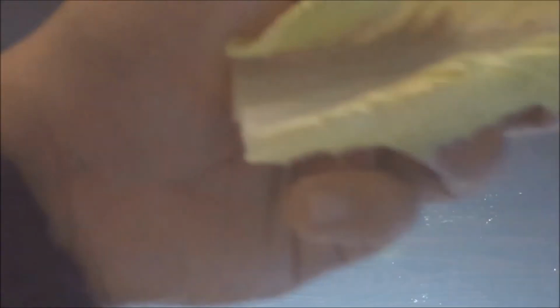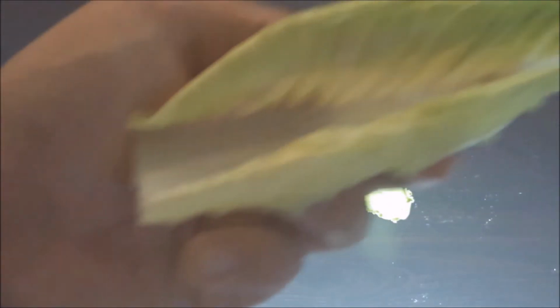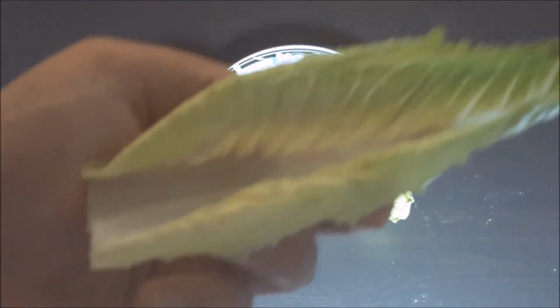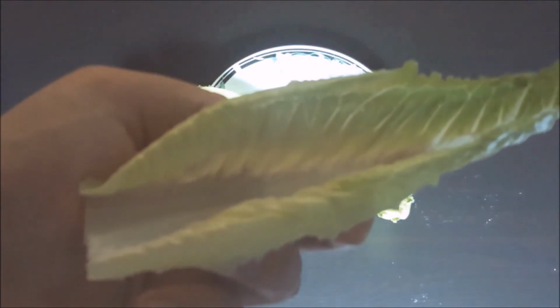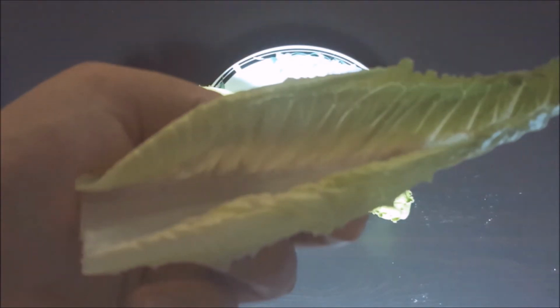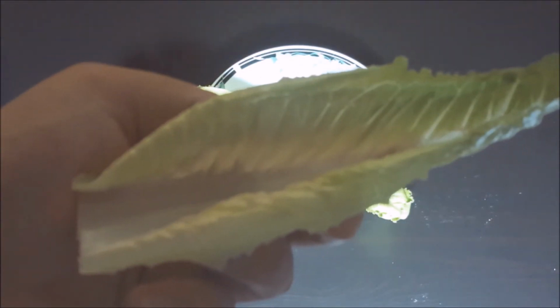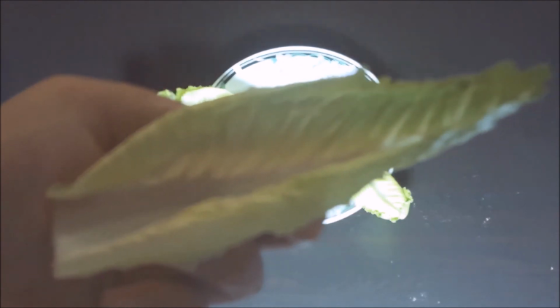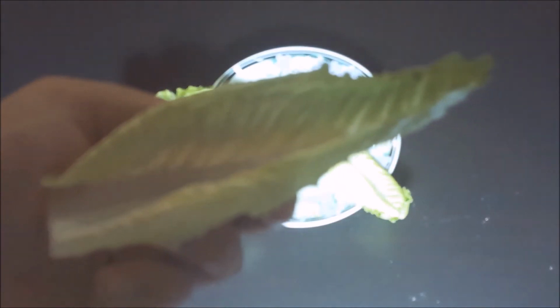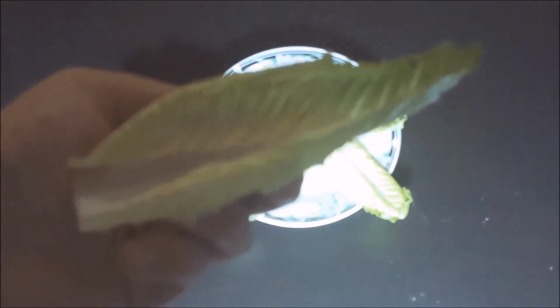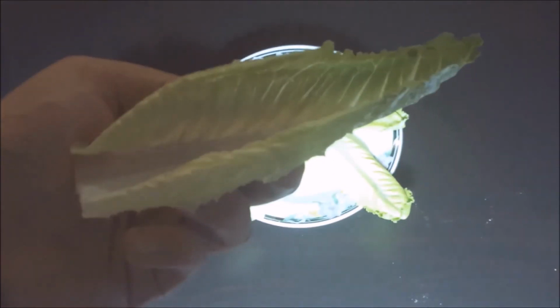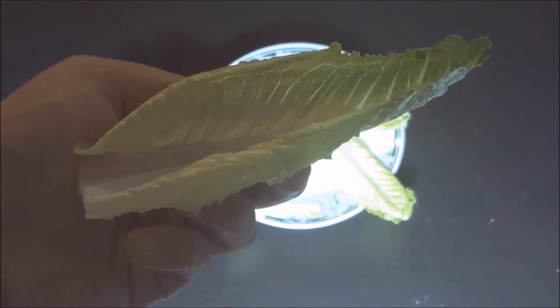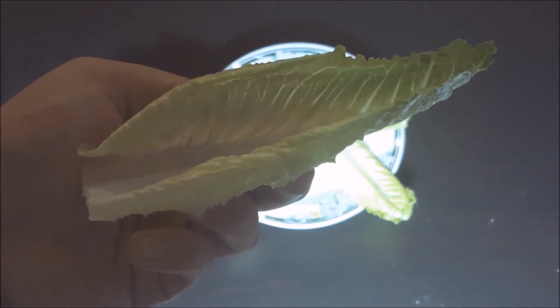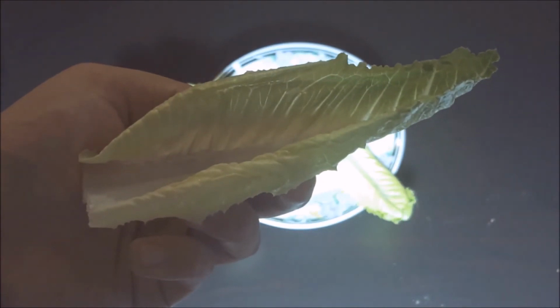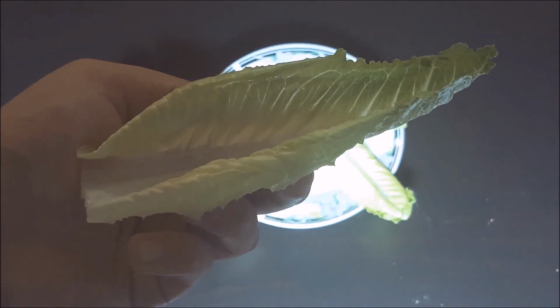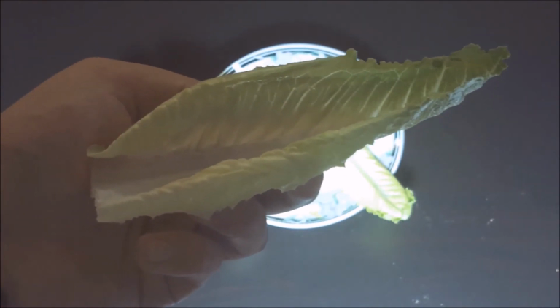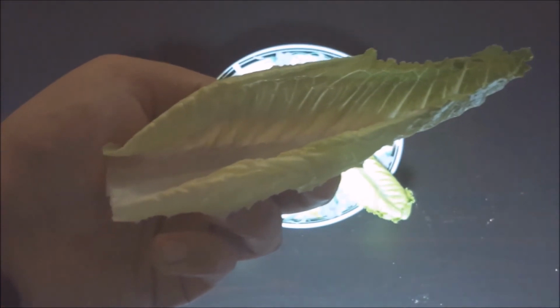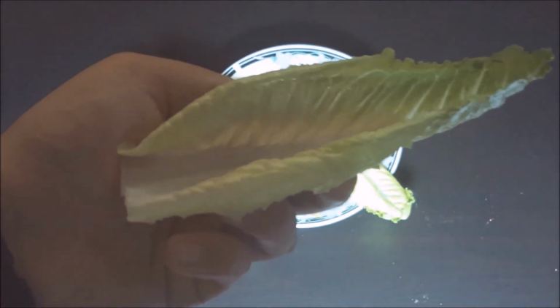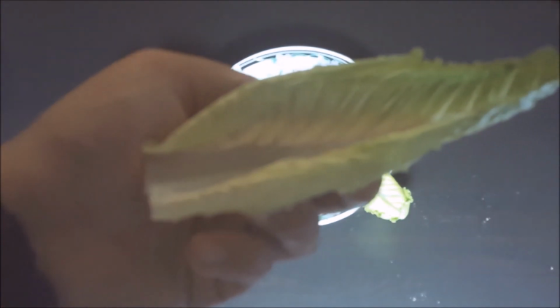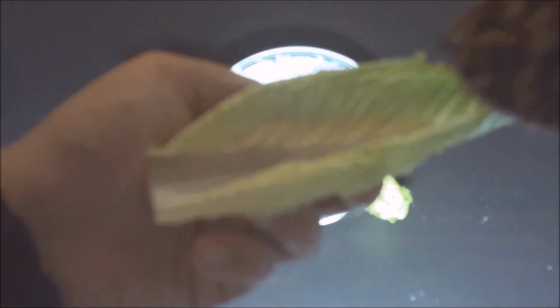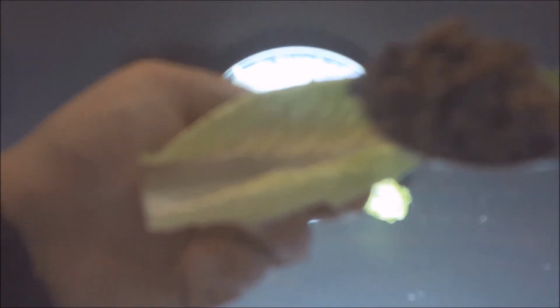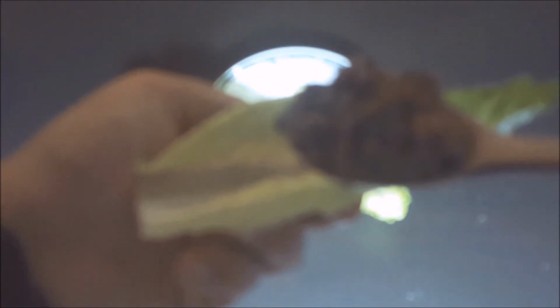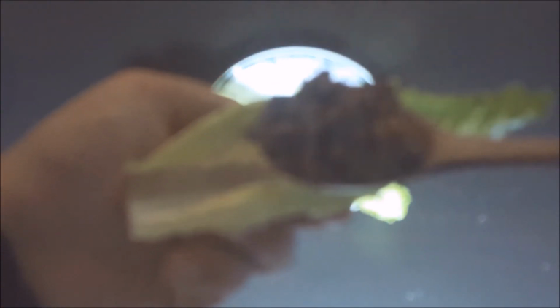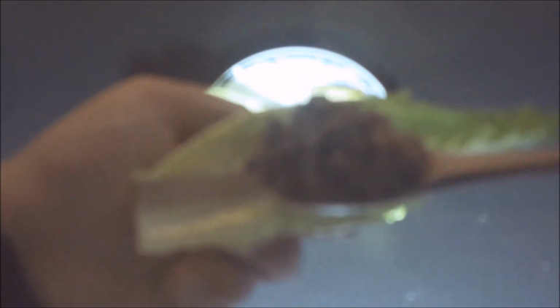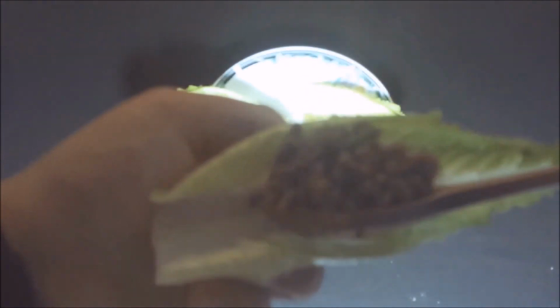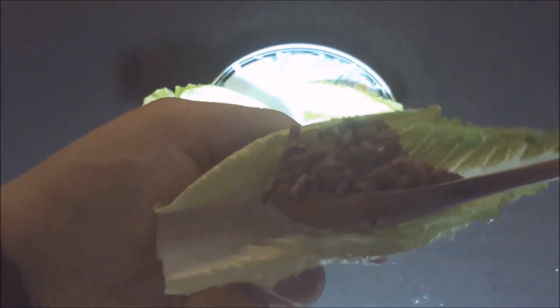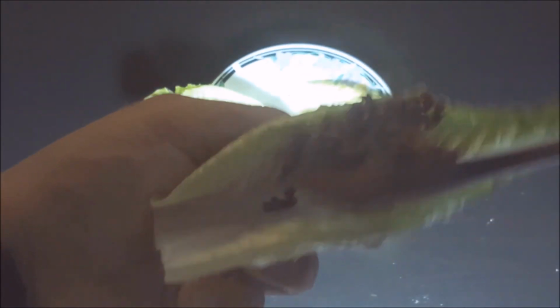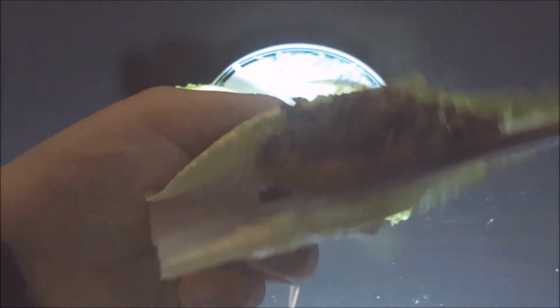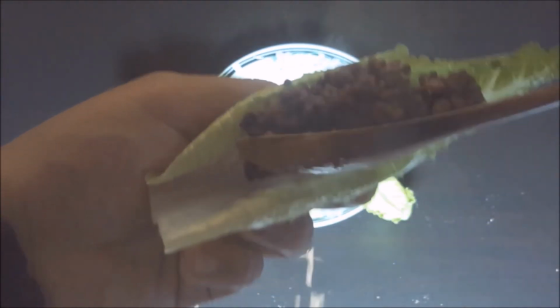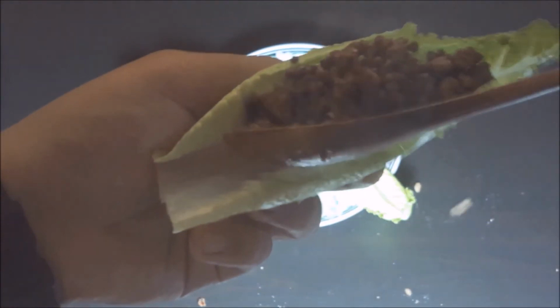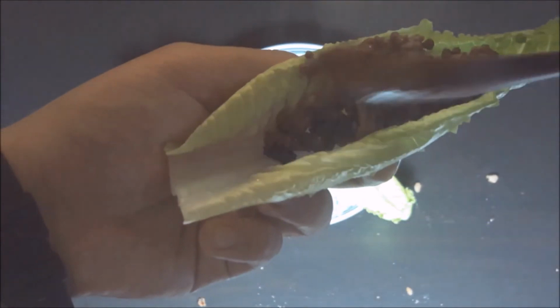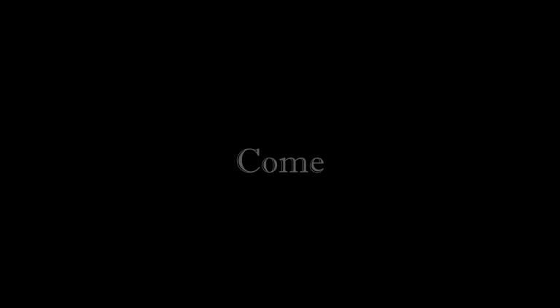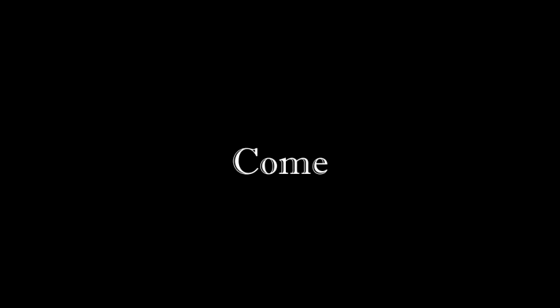Let's get started. Ponga la mezcla en la lechuga con una cuchara. Come.